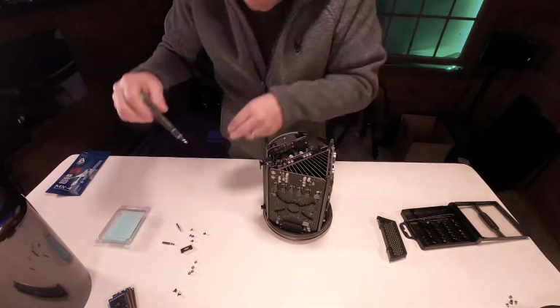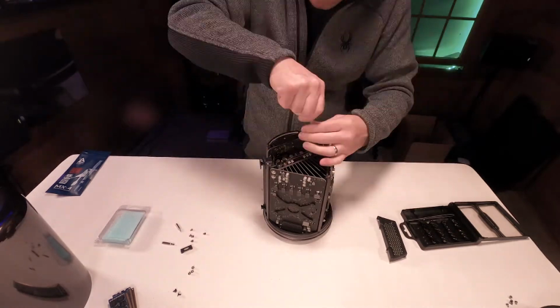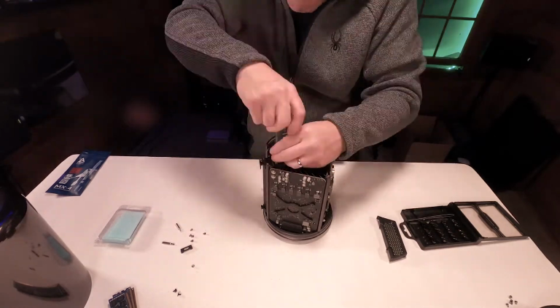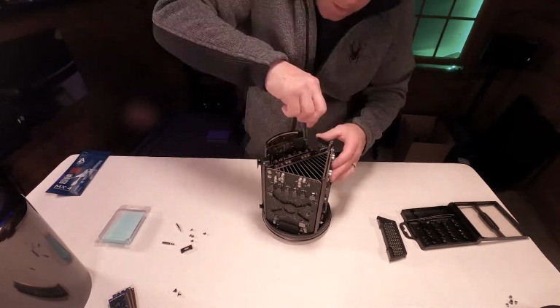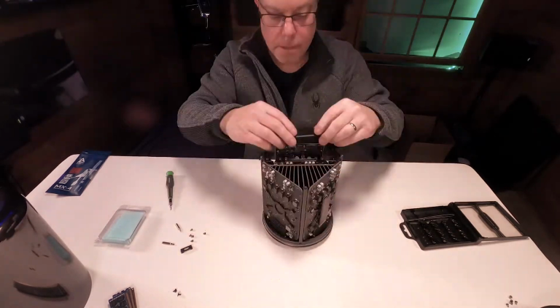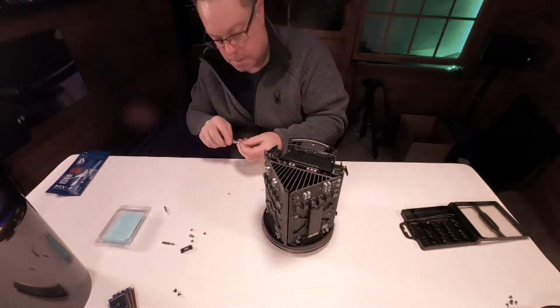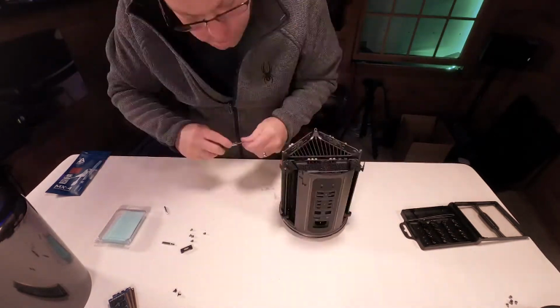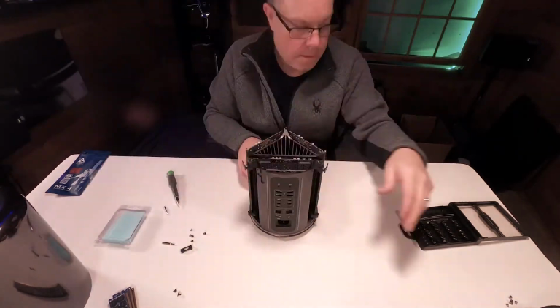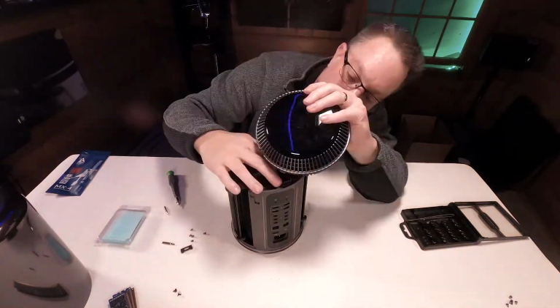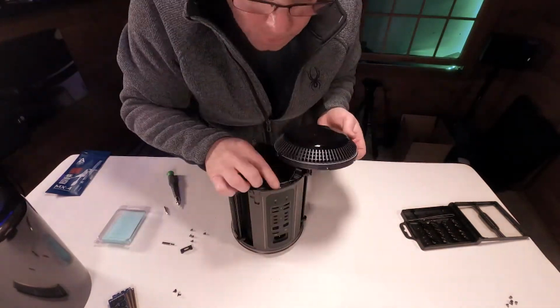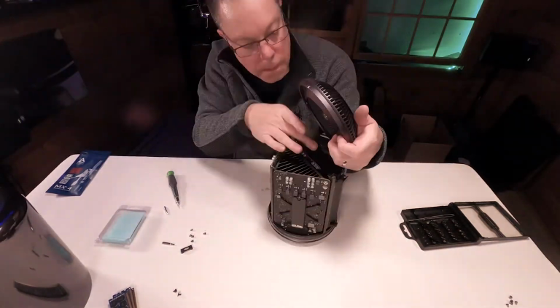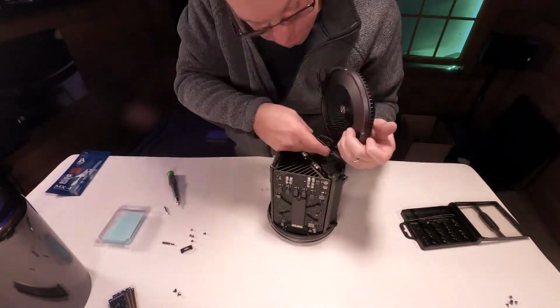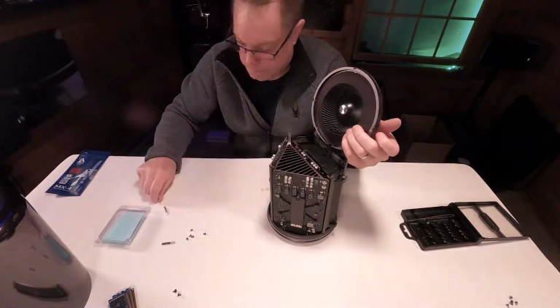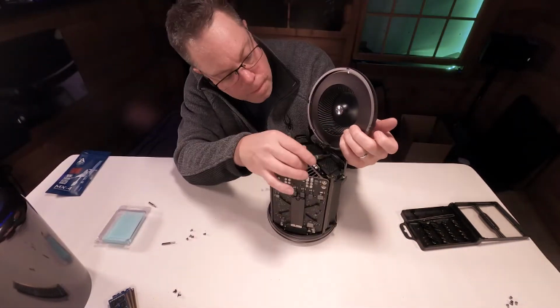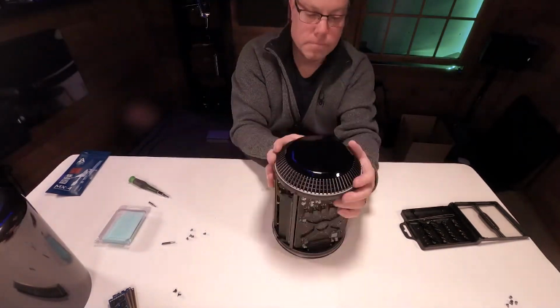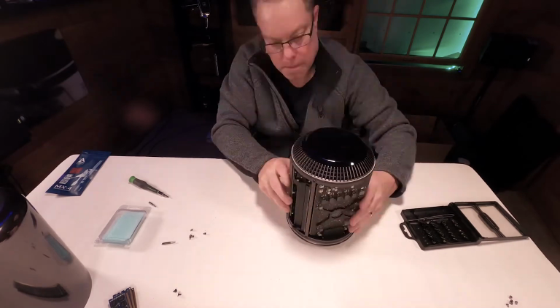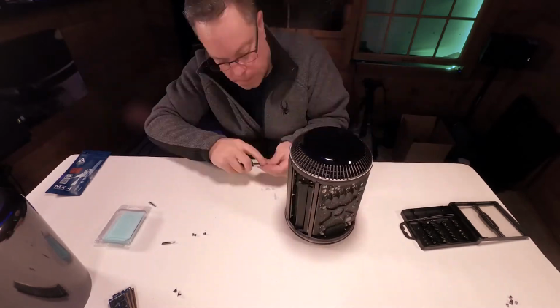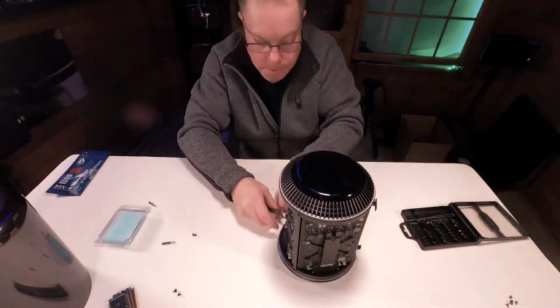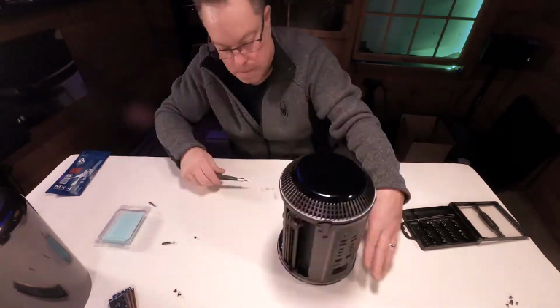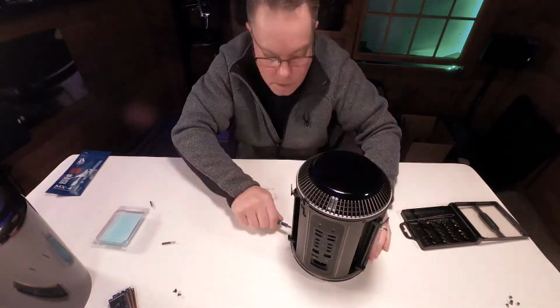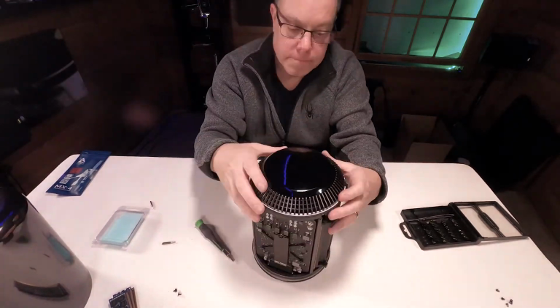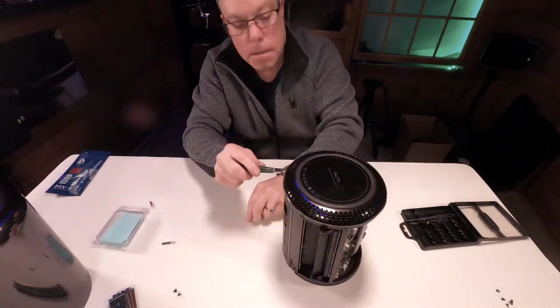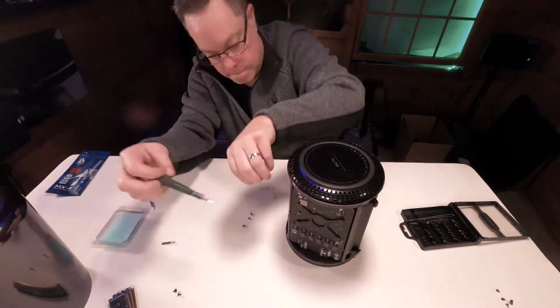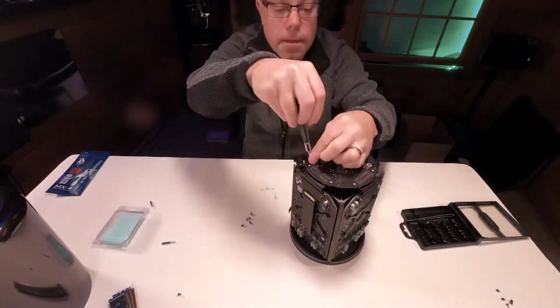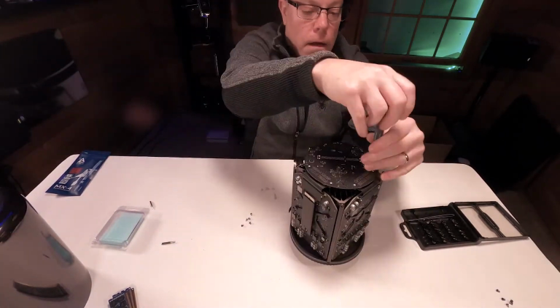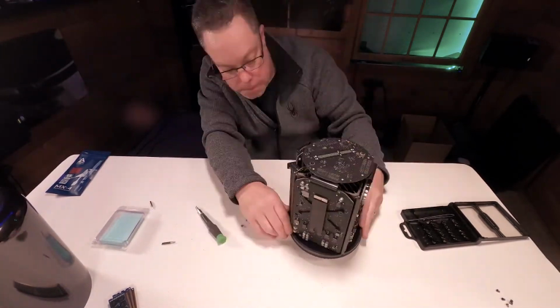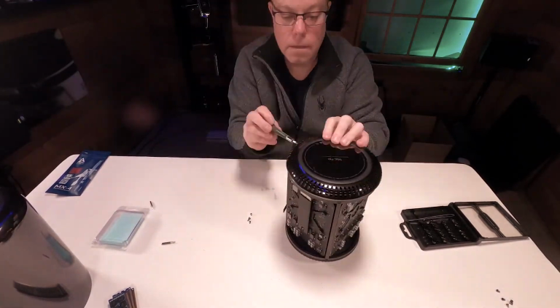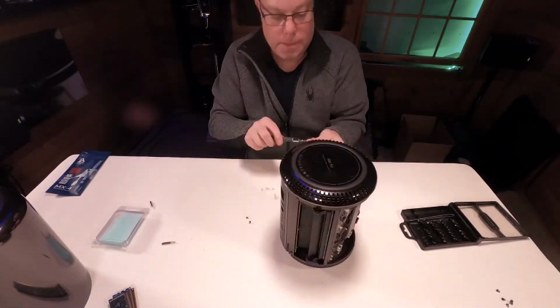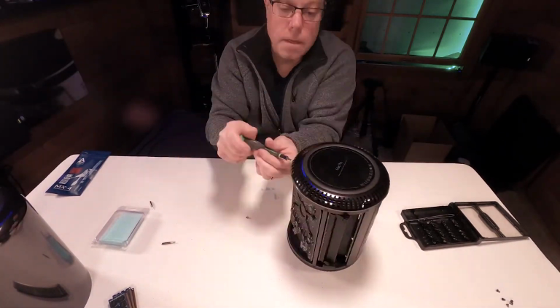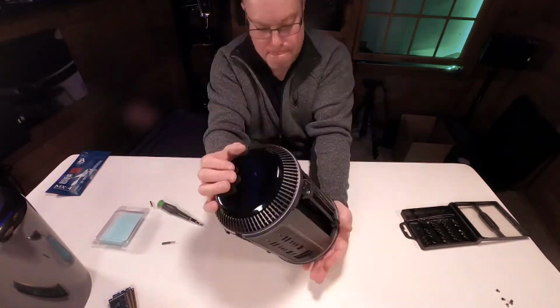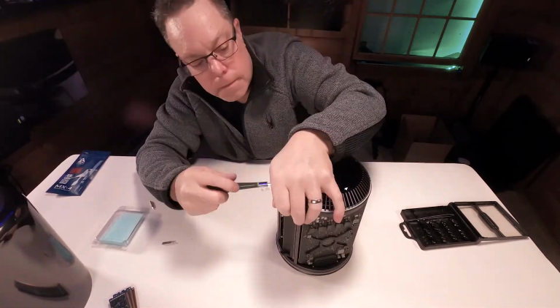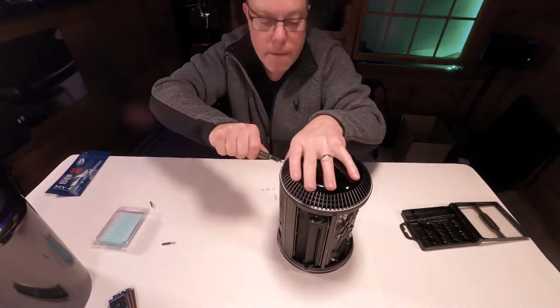It took me about an hour, but I don't think it'll take you guys much longer than that, even if you don't have a huge skill set when it comes to this. Just make sure you have the right tools.